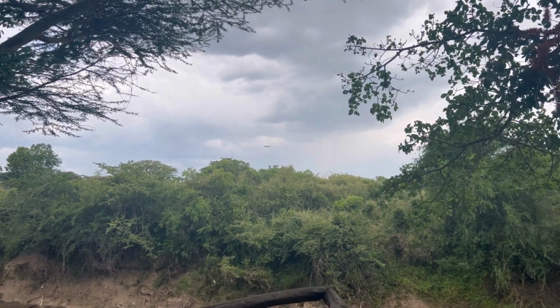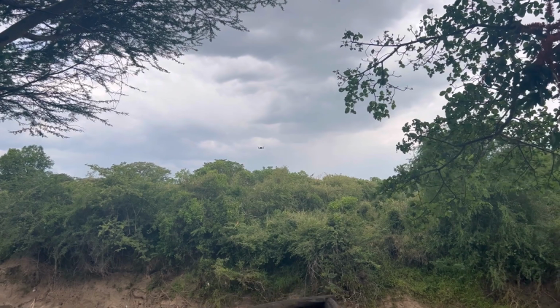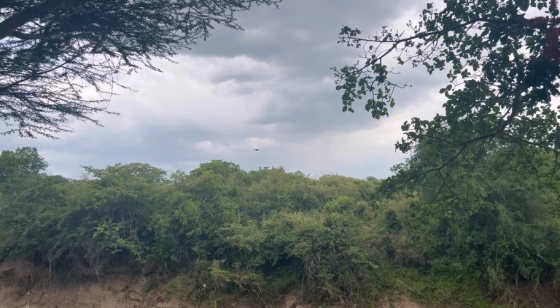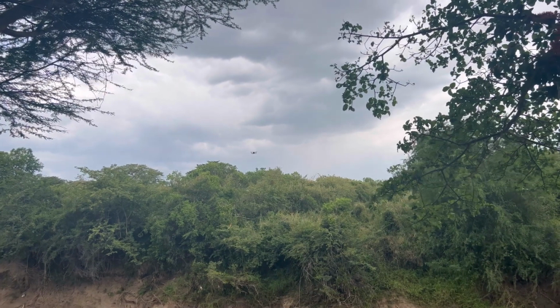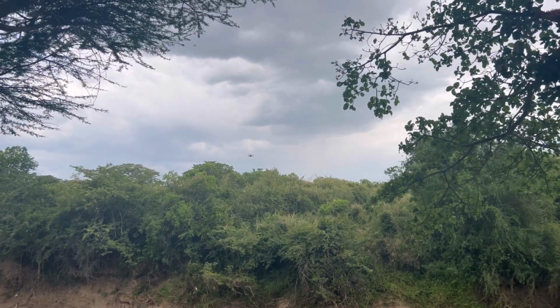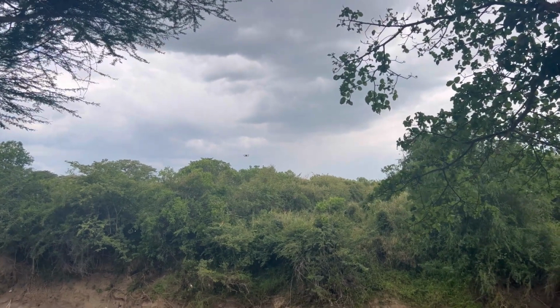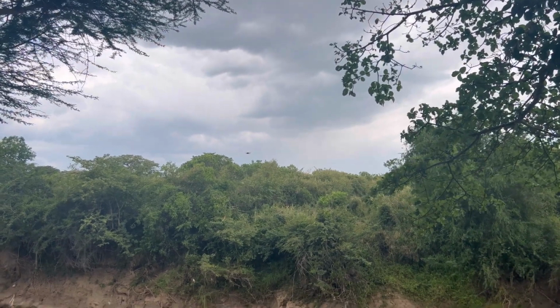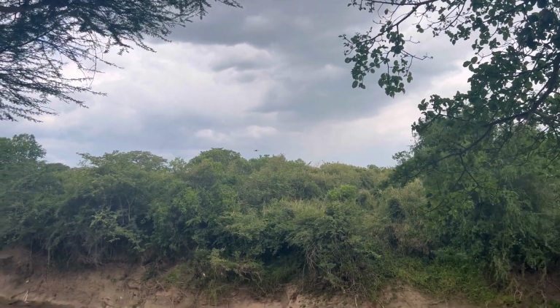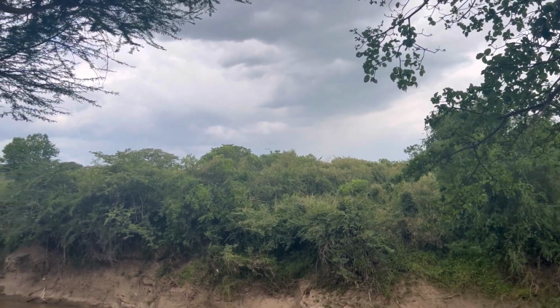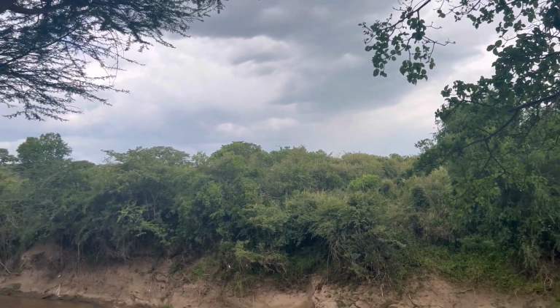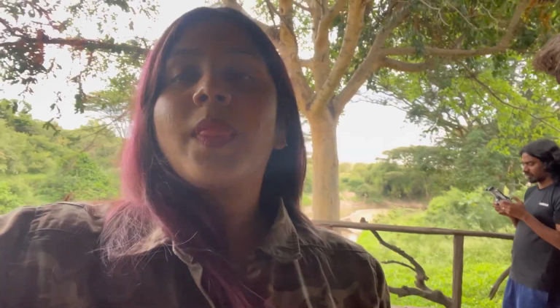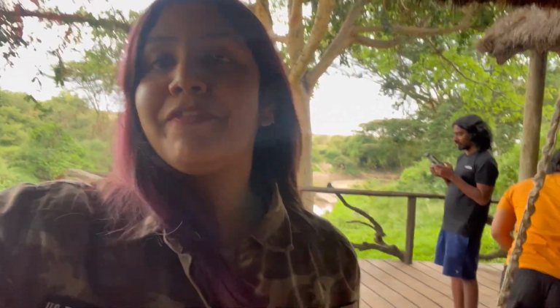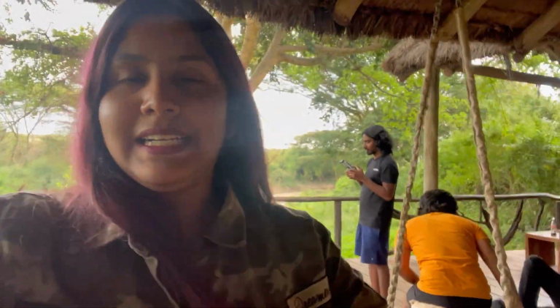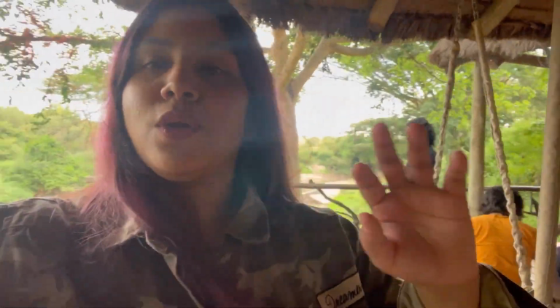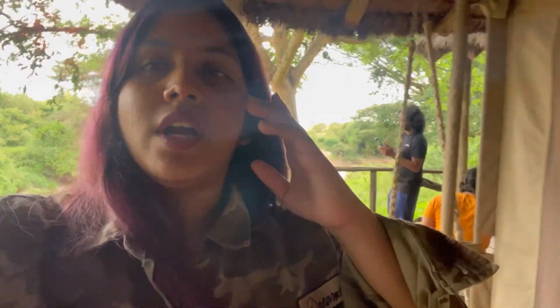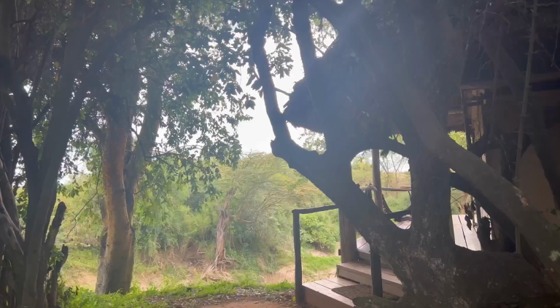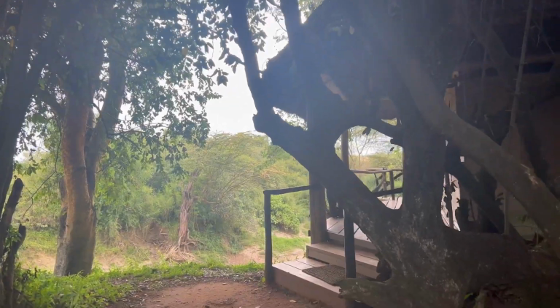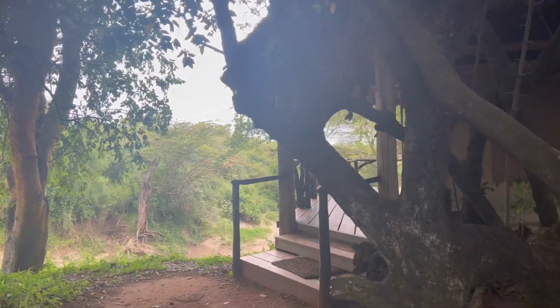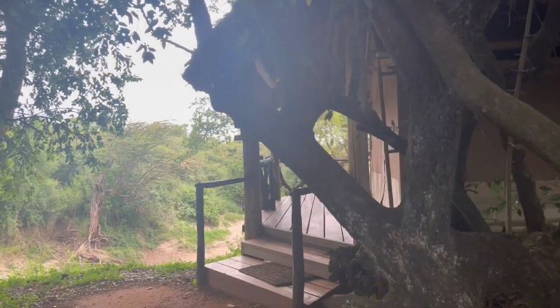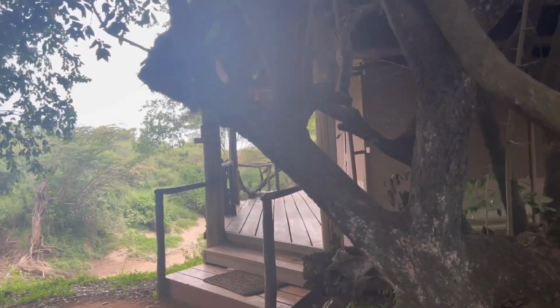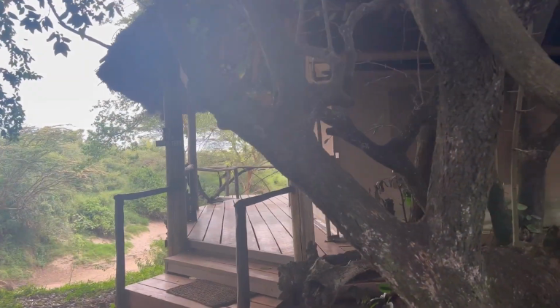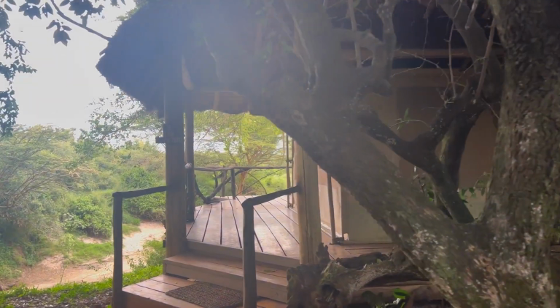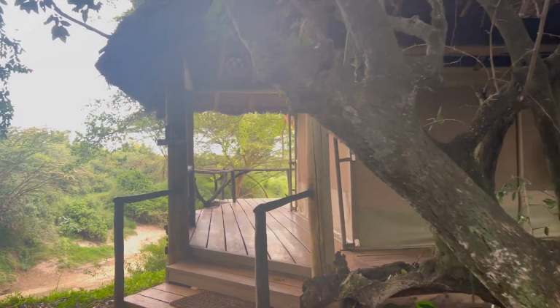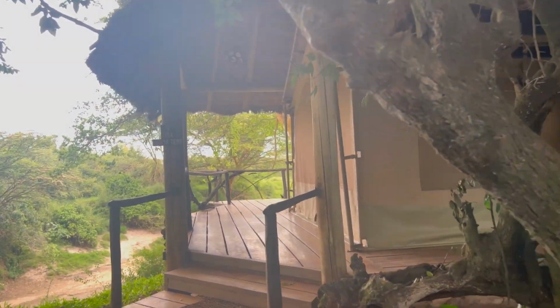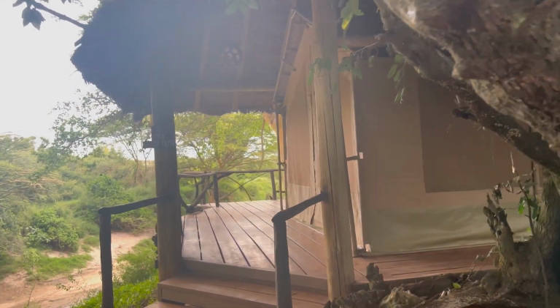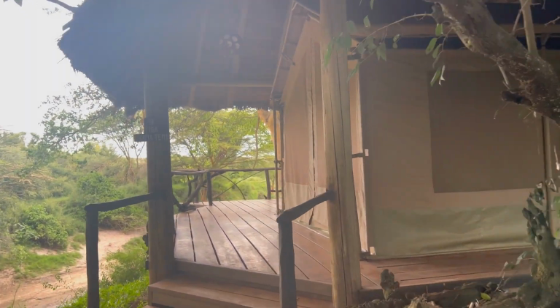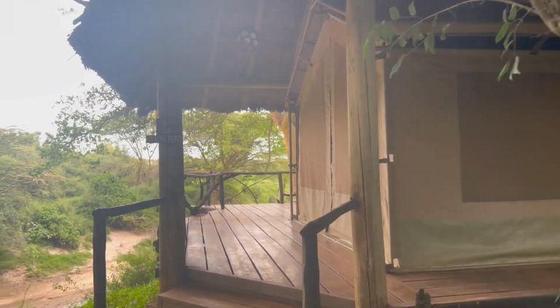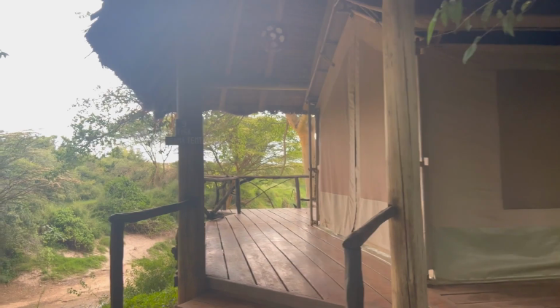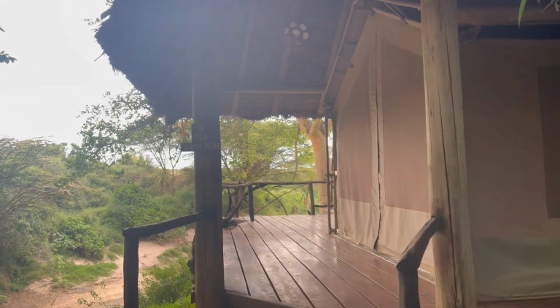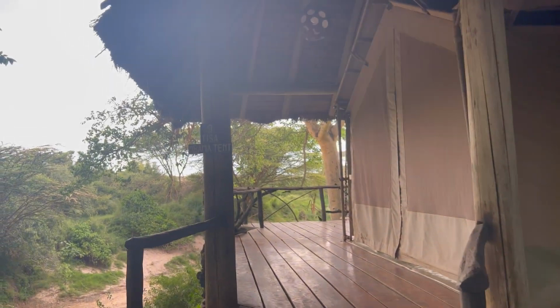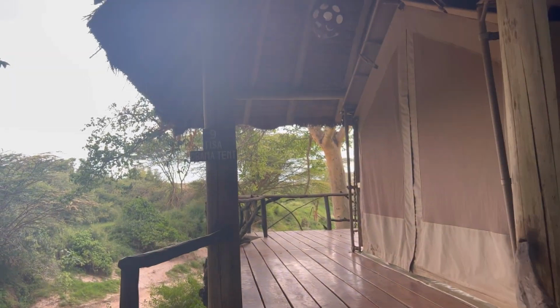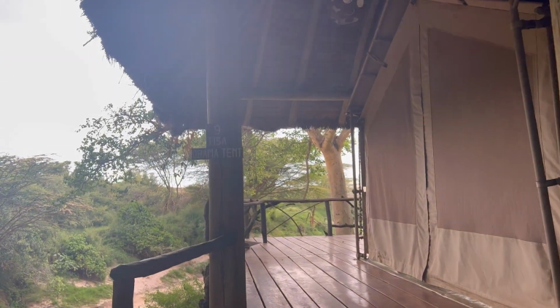You can see the animals here. Before that, let me show you the cottage. So, this cottage is here. A&T is Tisa Obama Tent.